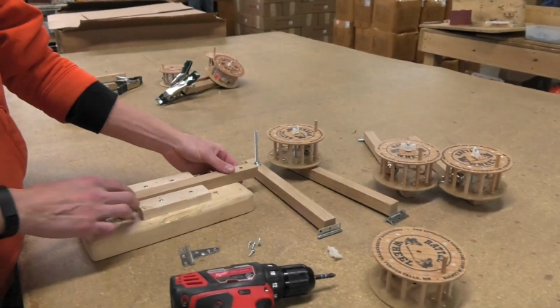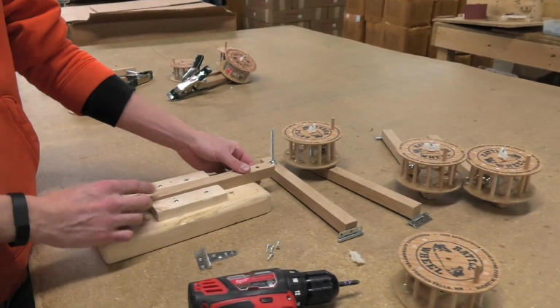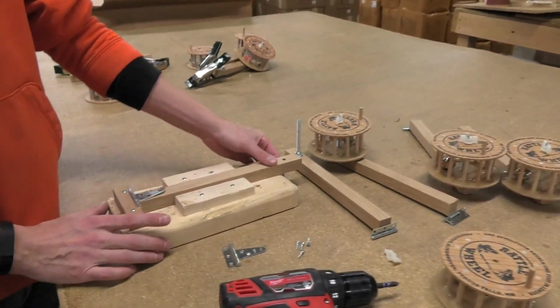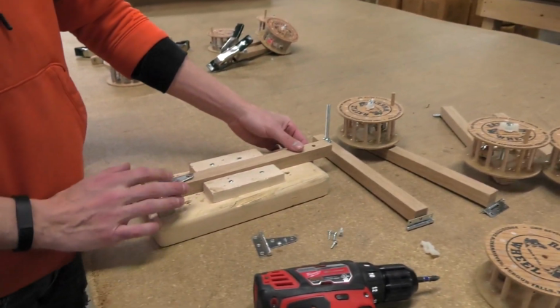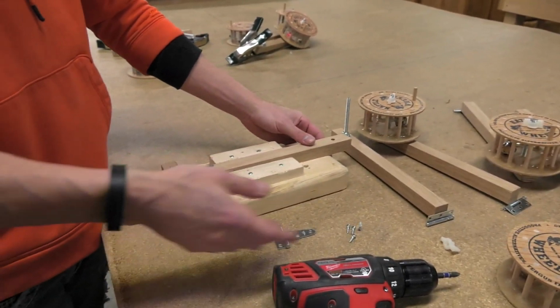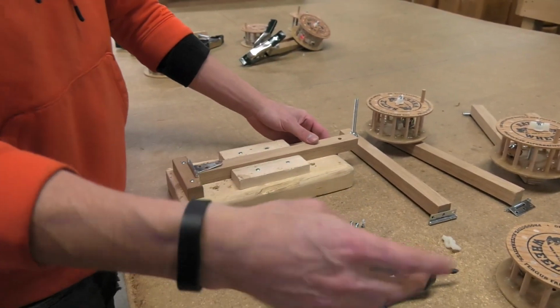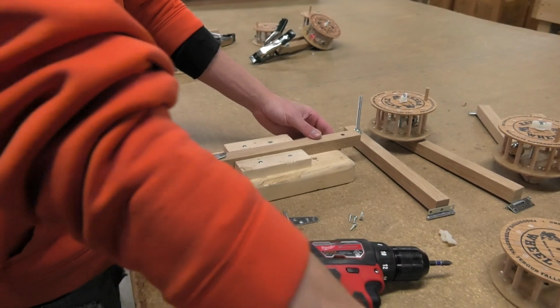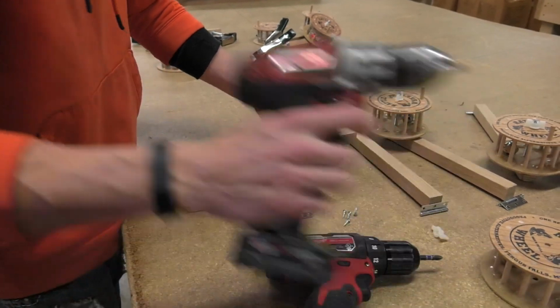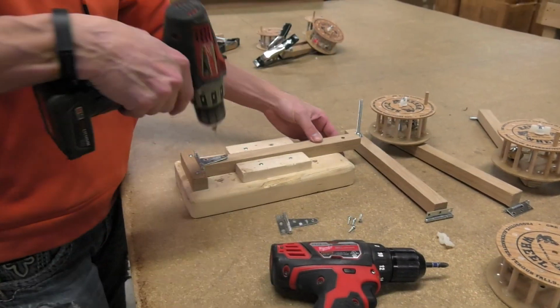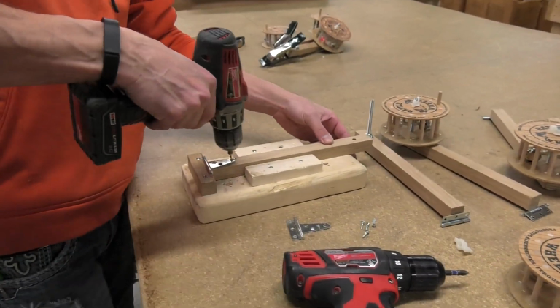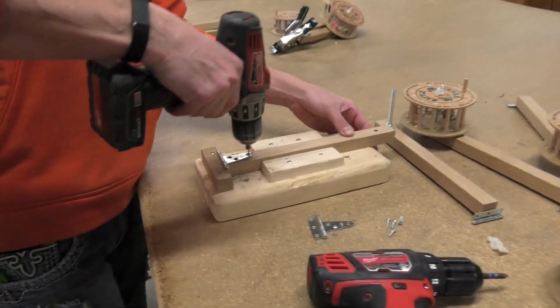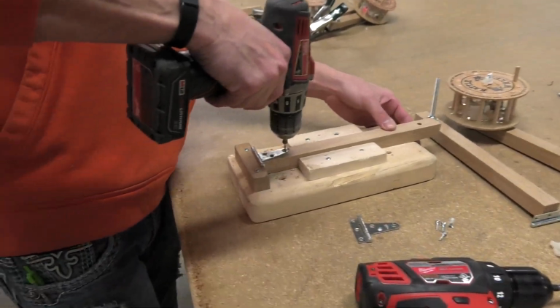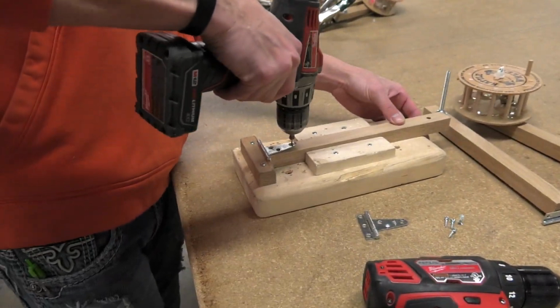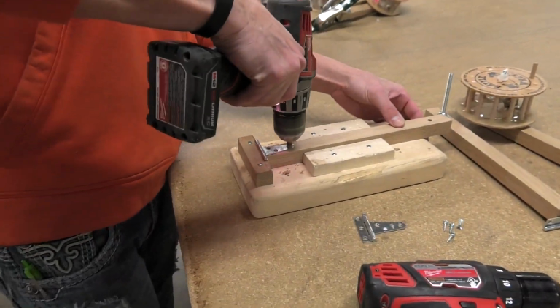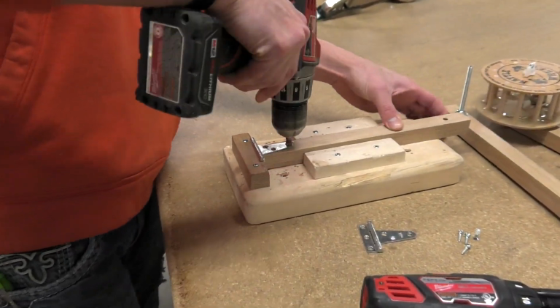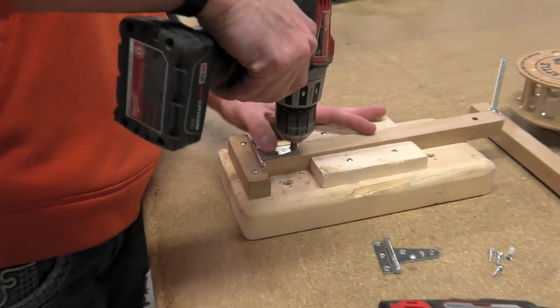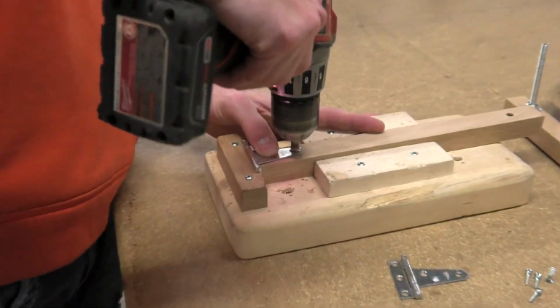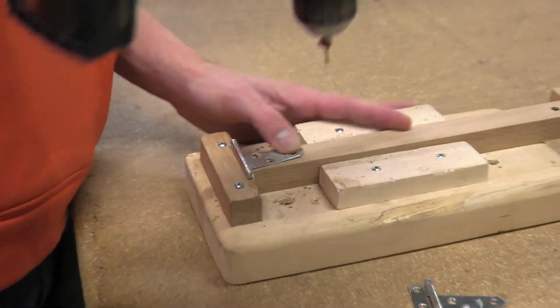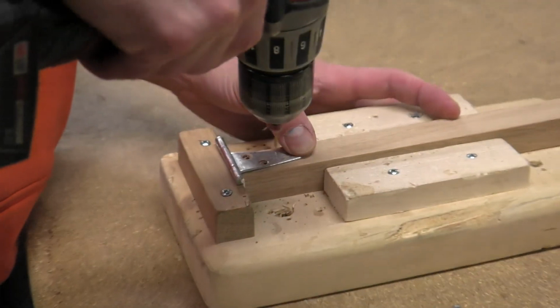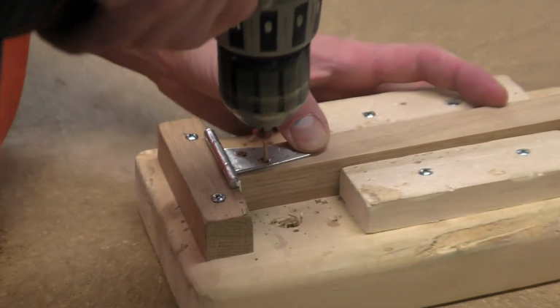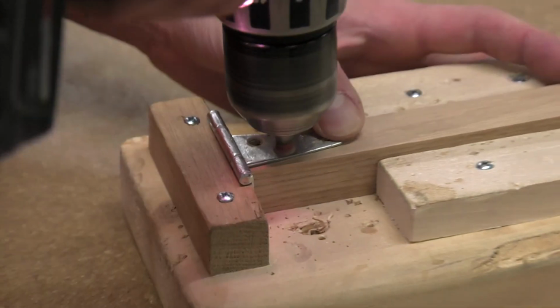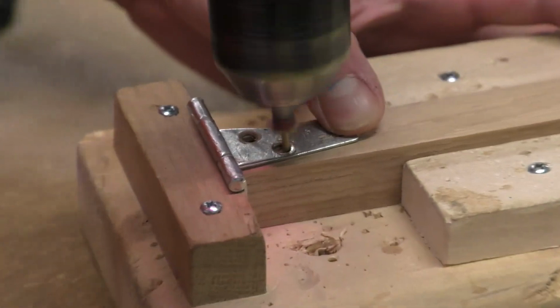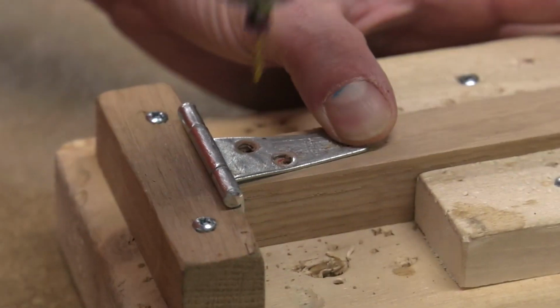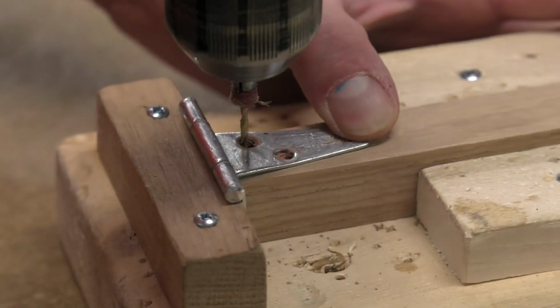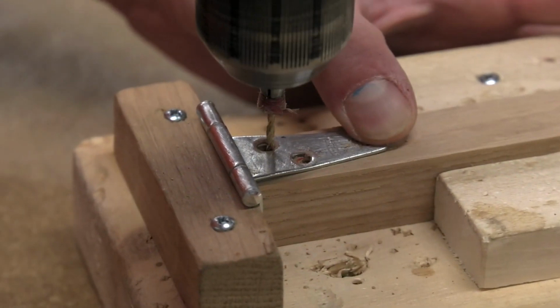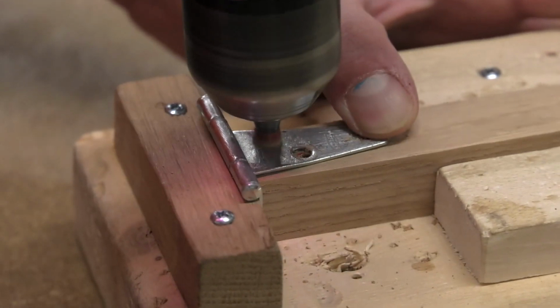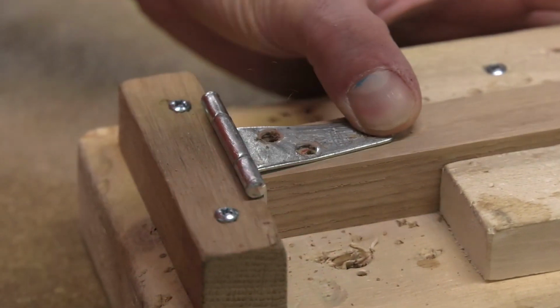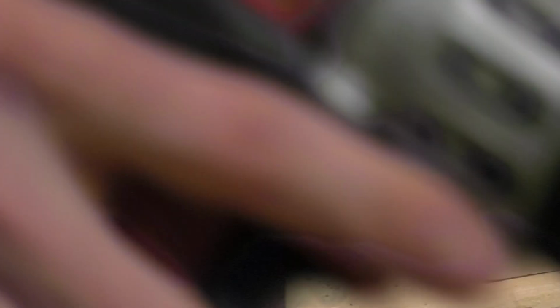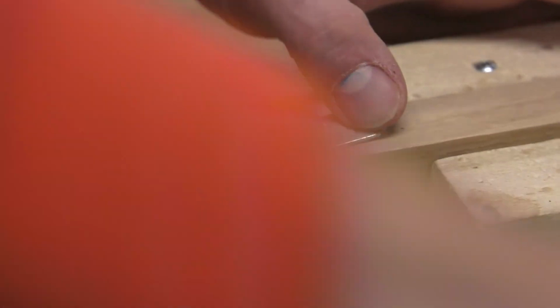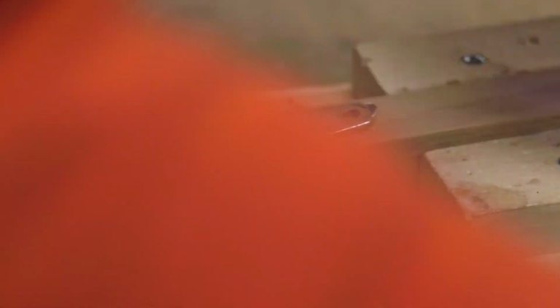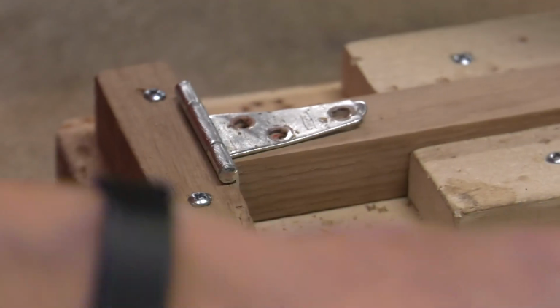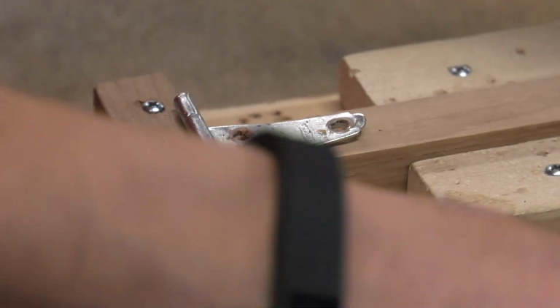We have to mount each one where we take a drill, go through, and pre-drill all the holes. Oak gets dry and tends to crack if we don't.